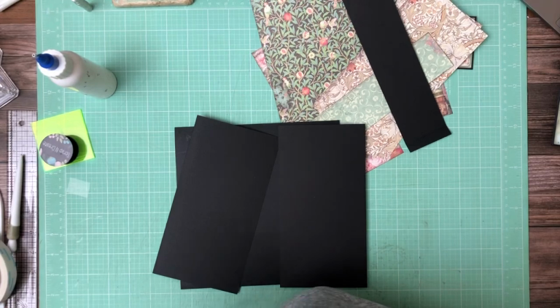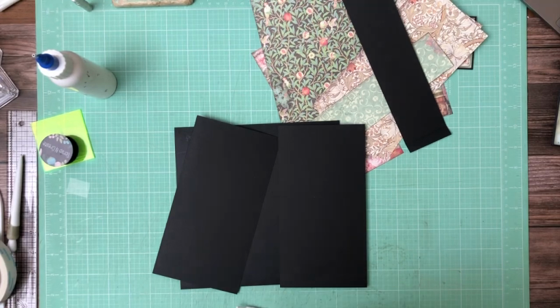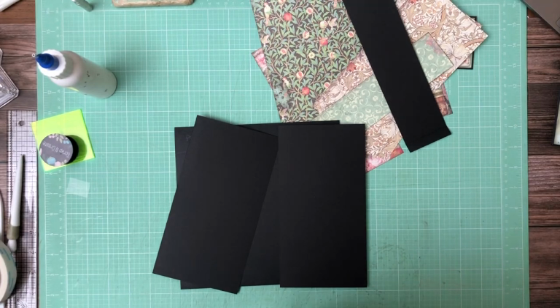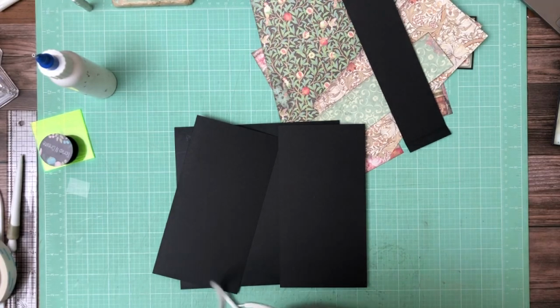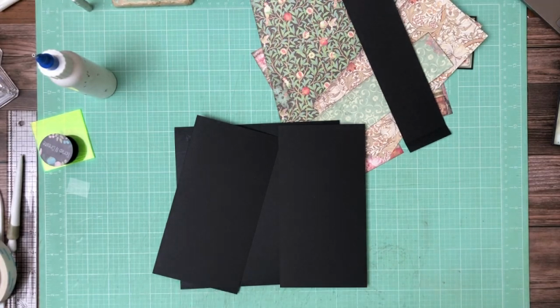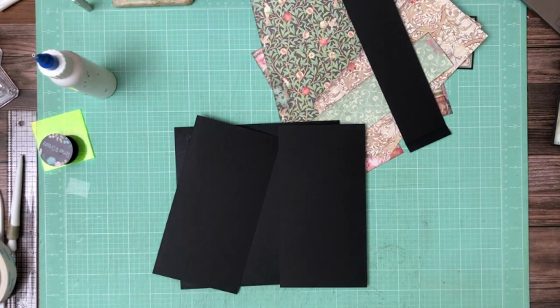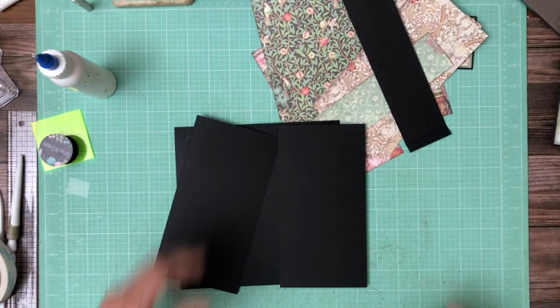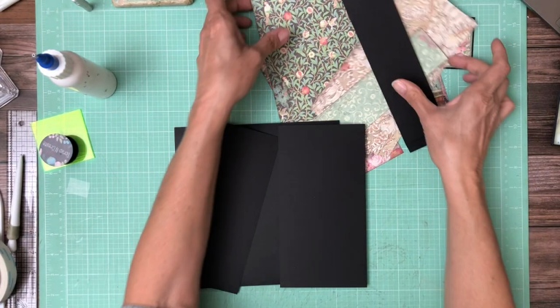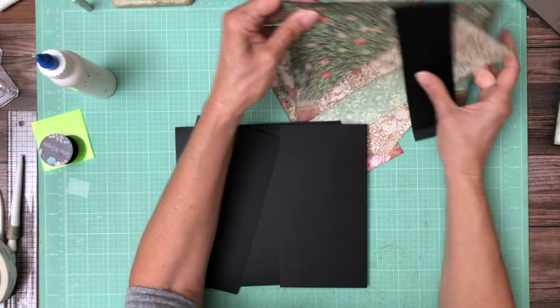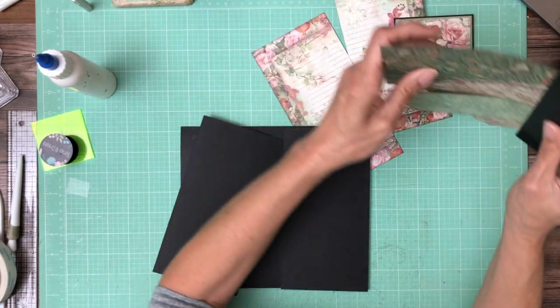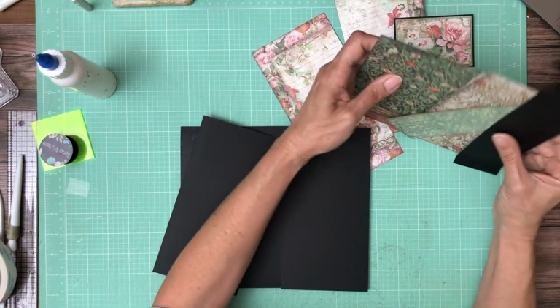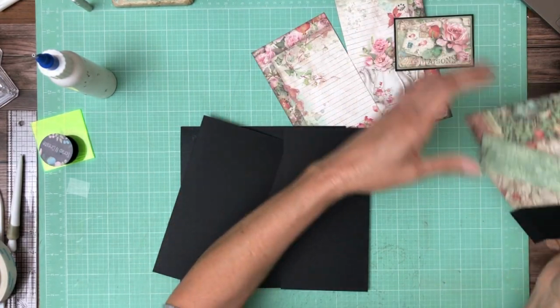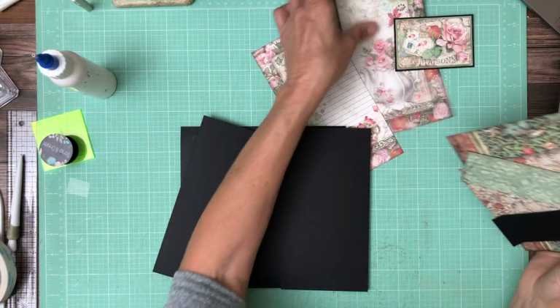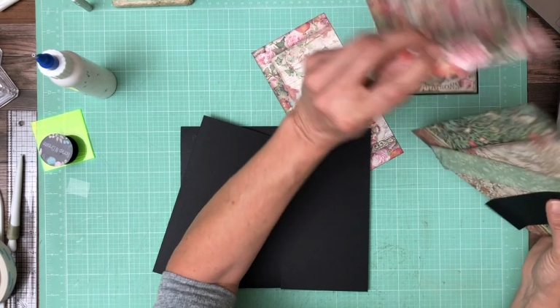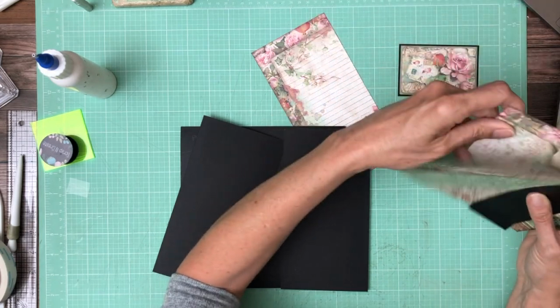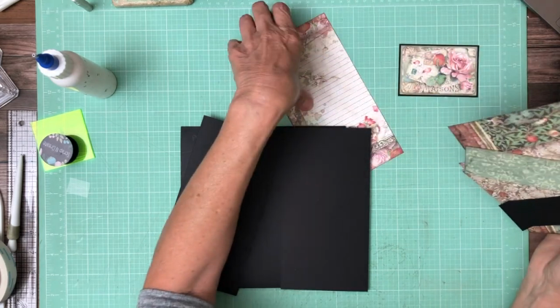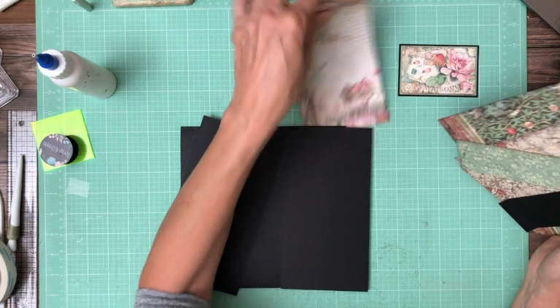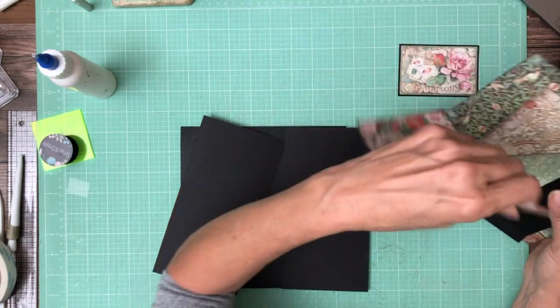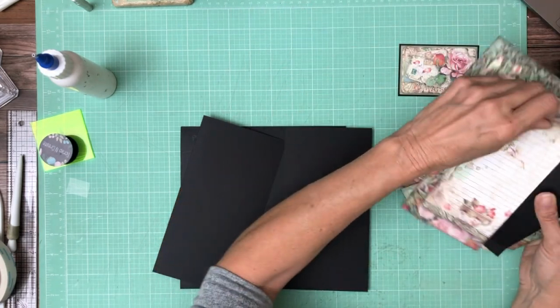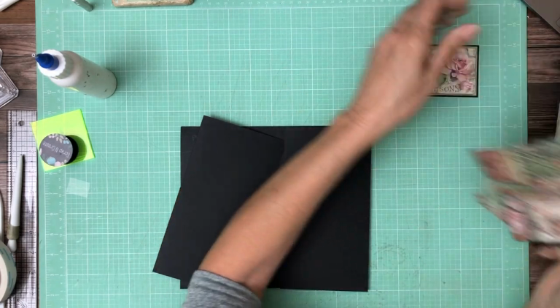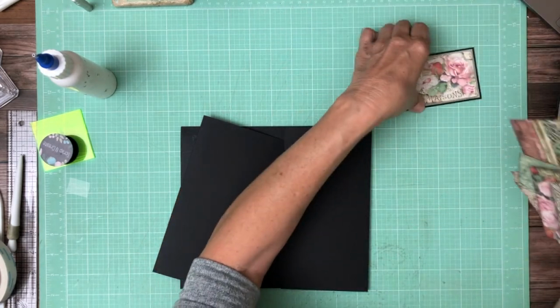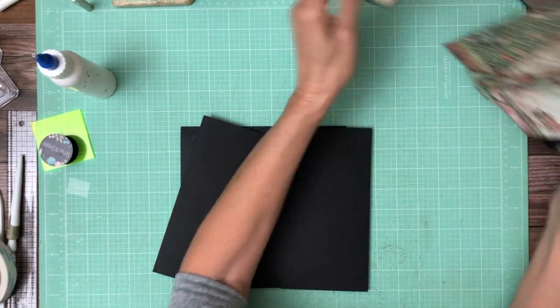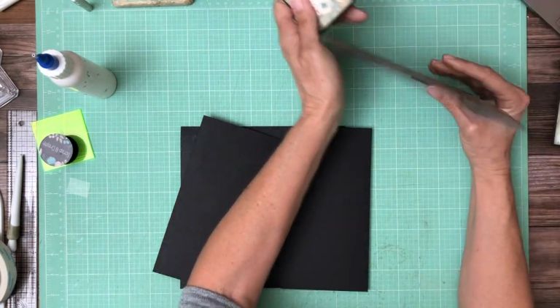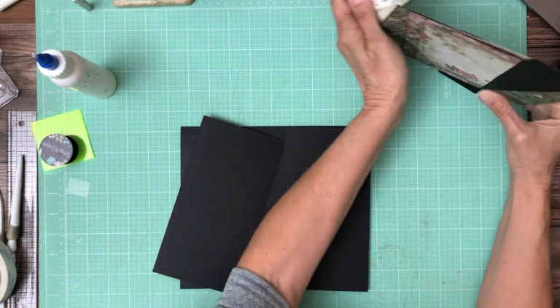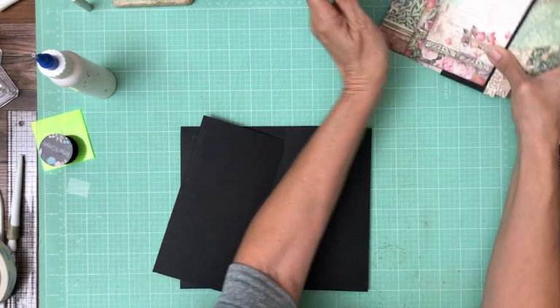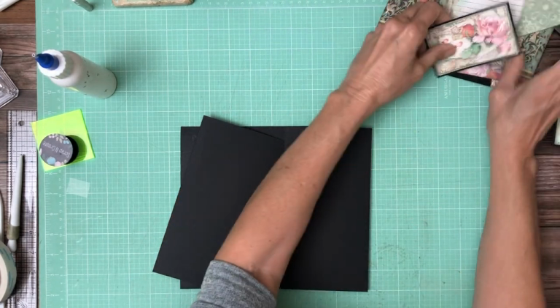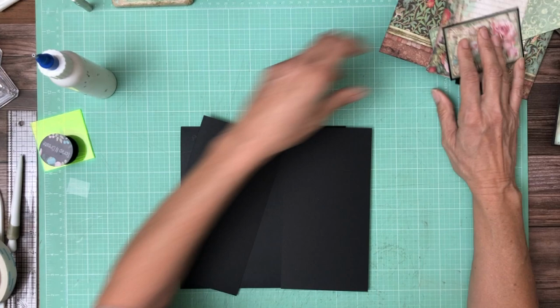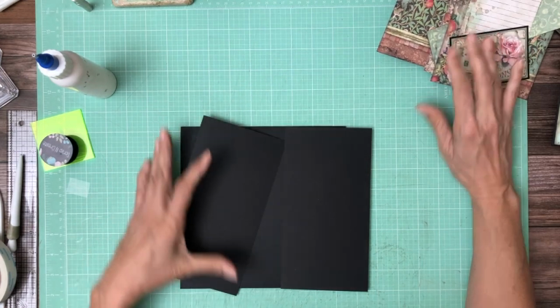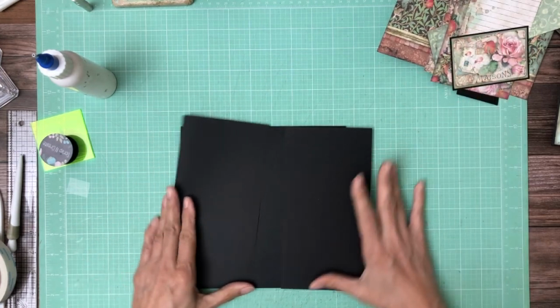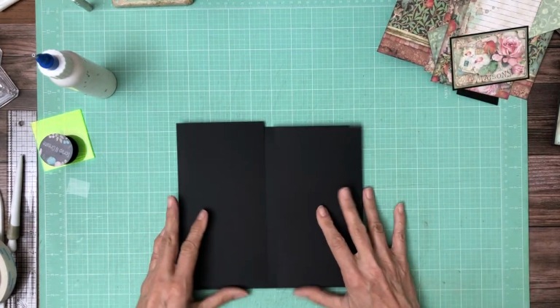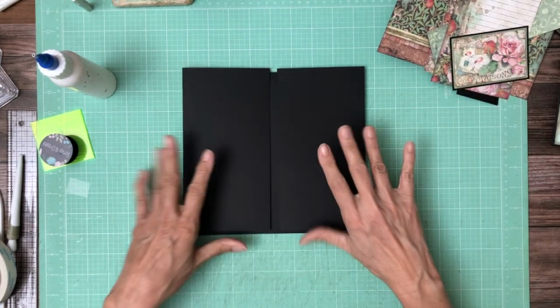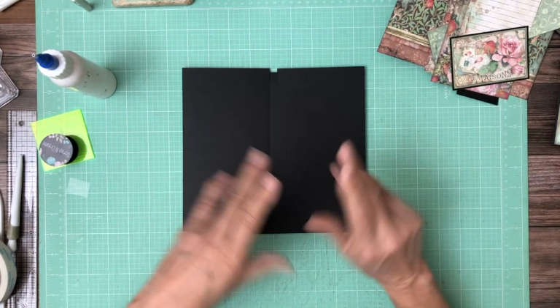Hey everyone, it's Daphne from Scrap and Create and we're working on page five. Let me get all my papers organized and up here at the top. So page five, we're gonna start with two flaps.